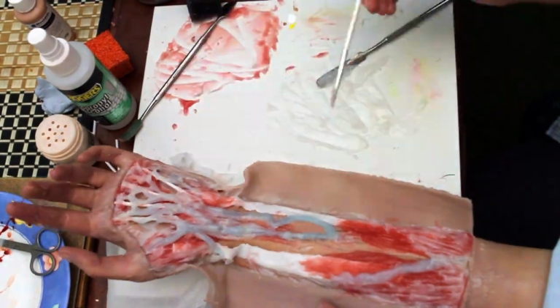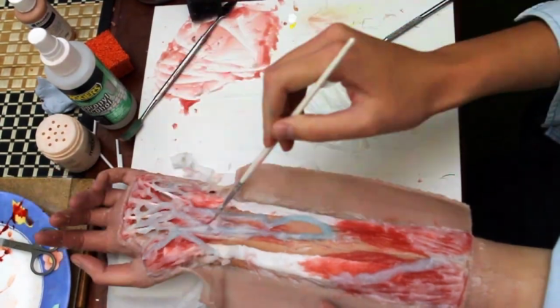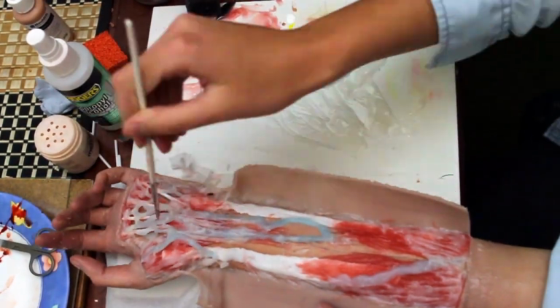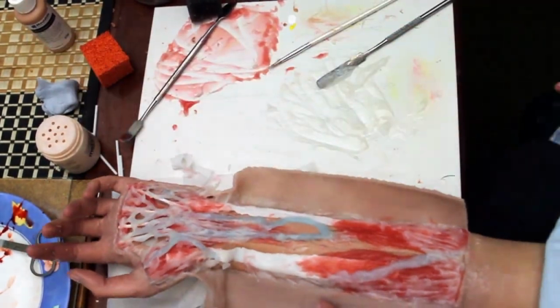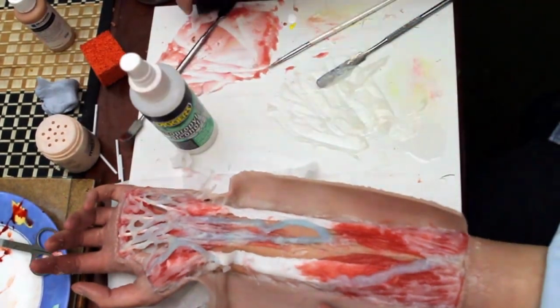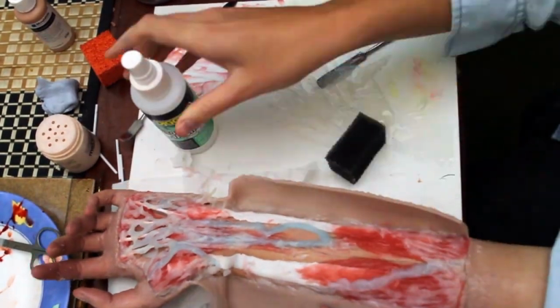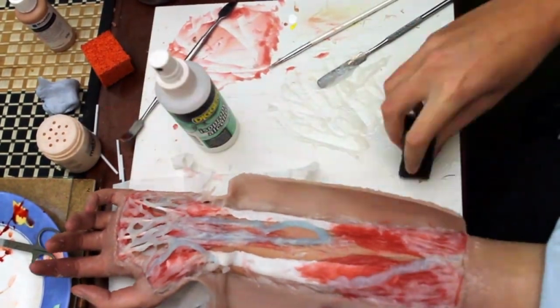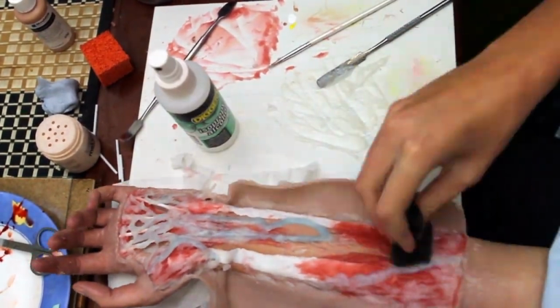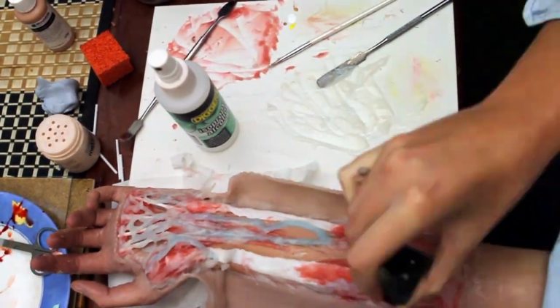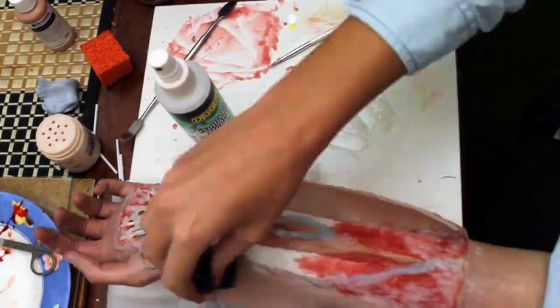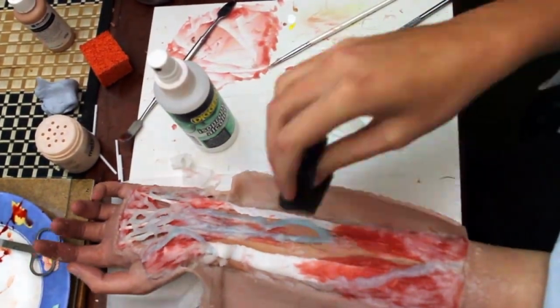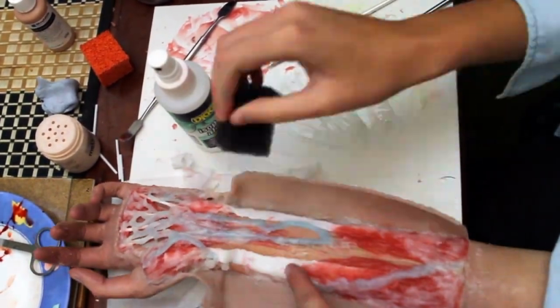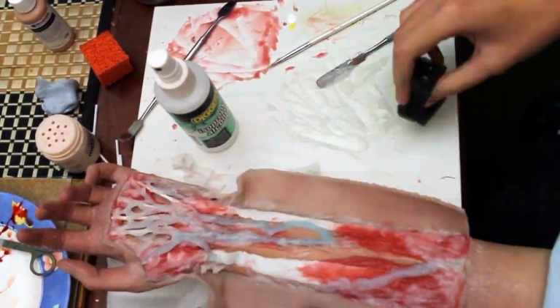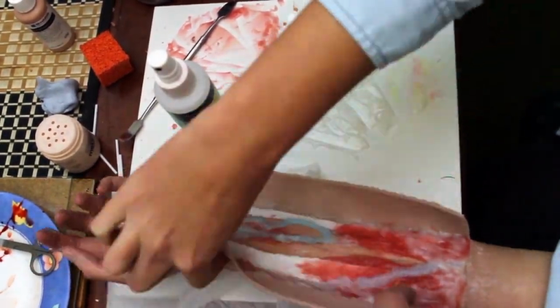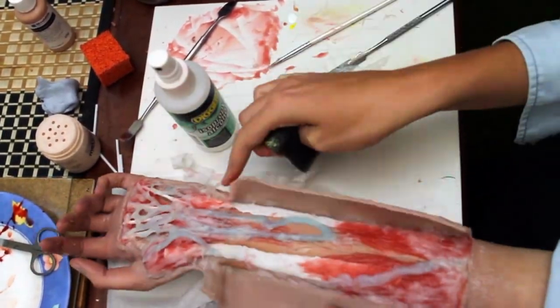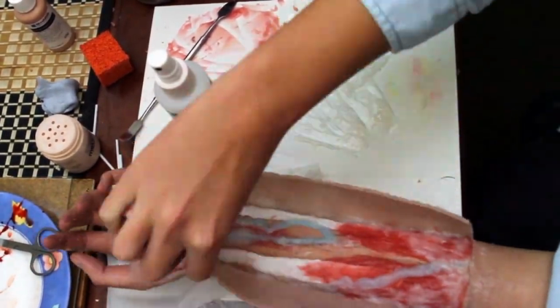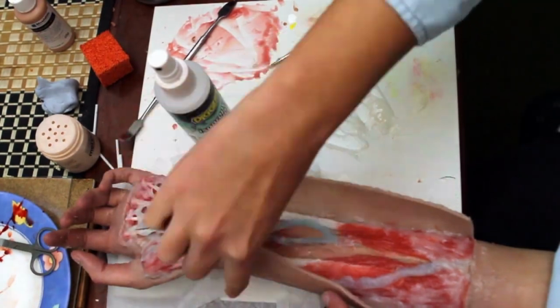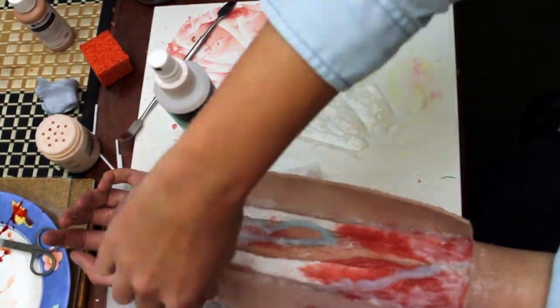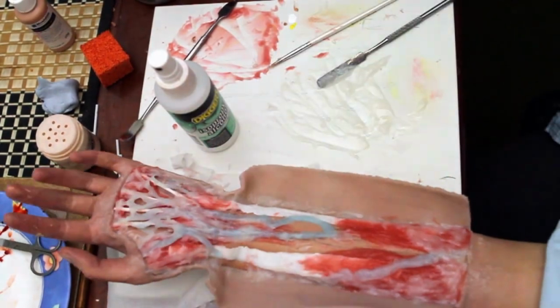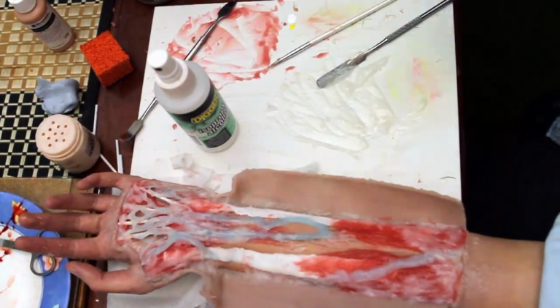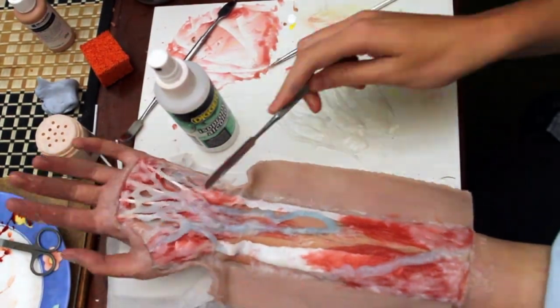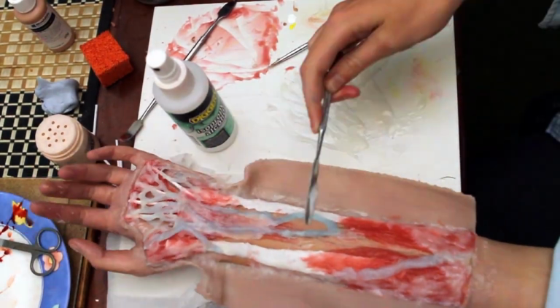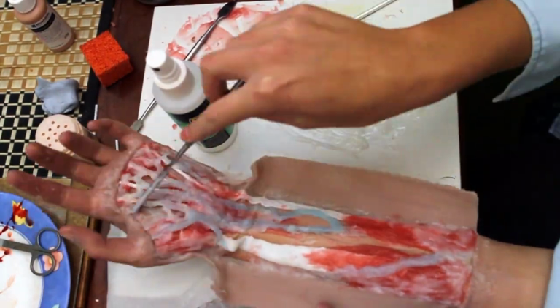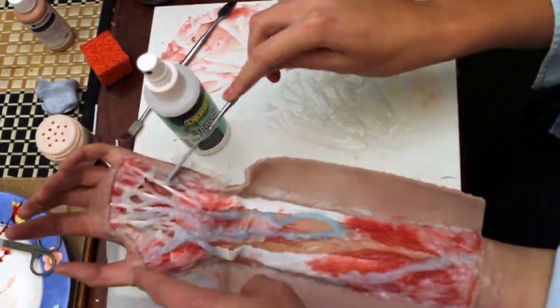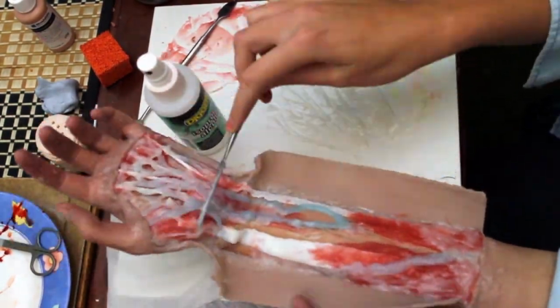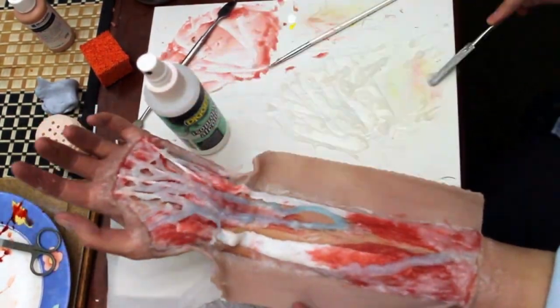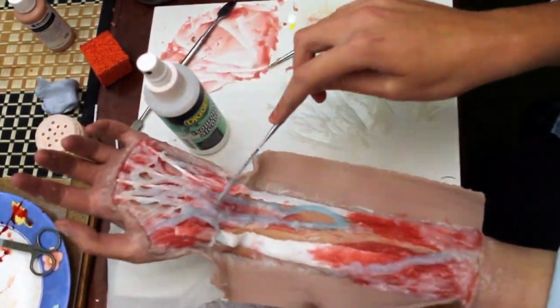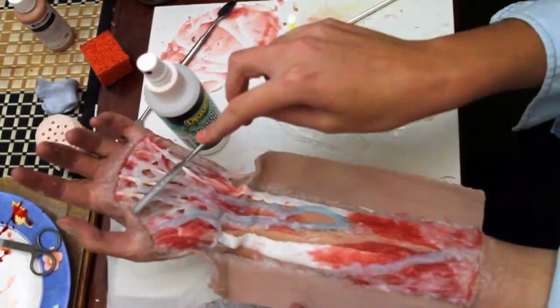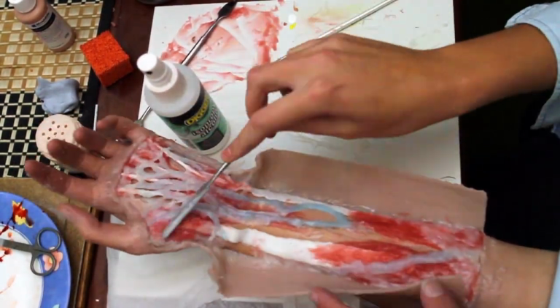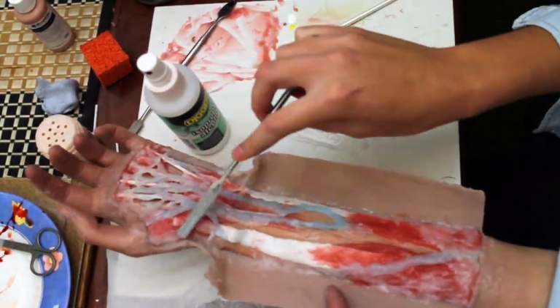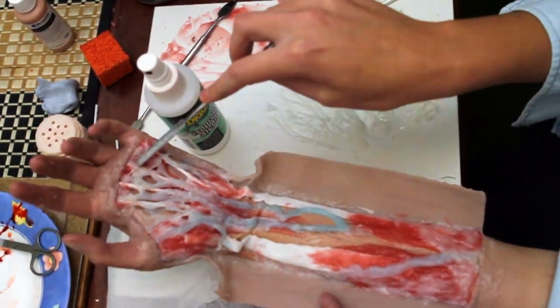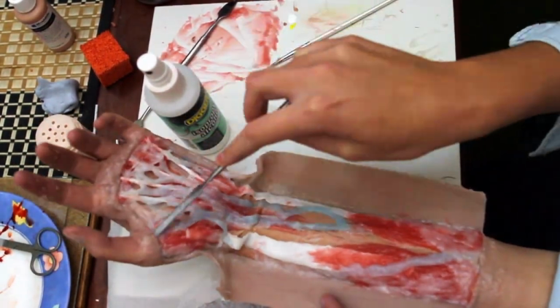Again using the sponge and some tools with isopropyl alcohol on them to smooth it out and get texture in it. I'm removing some of it now — I realise I put too much on, so I'm removing some with the wax spatula.